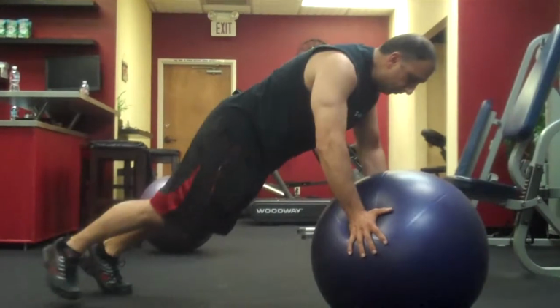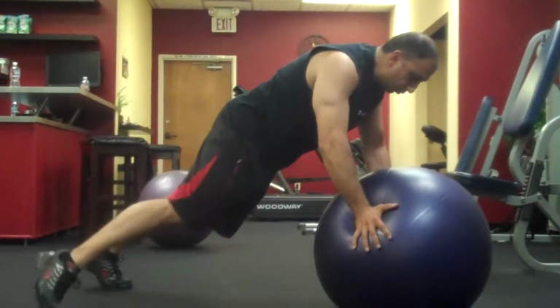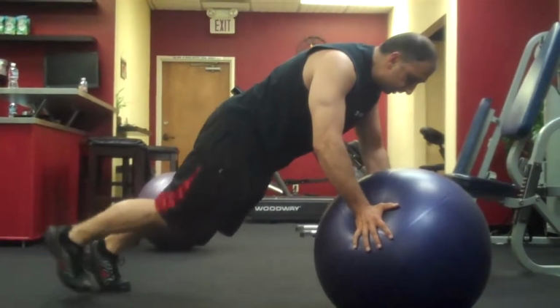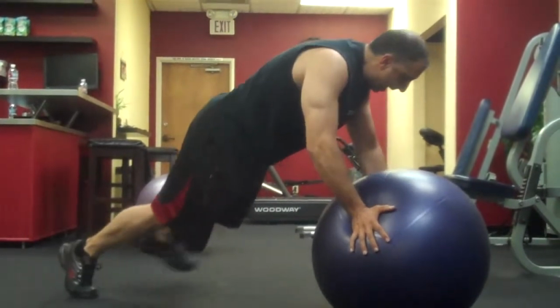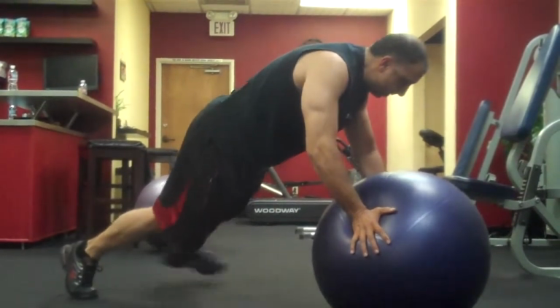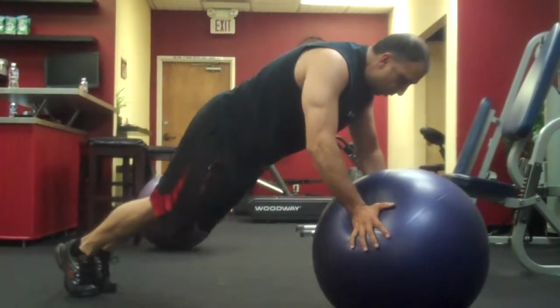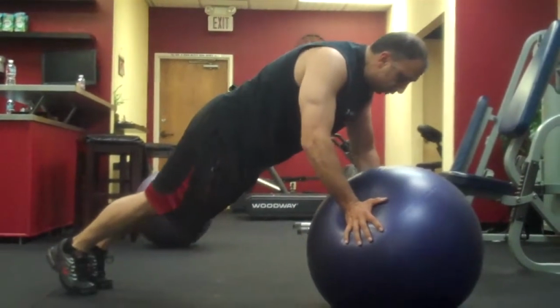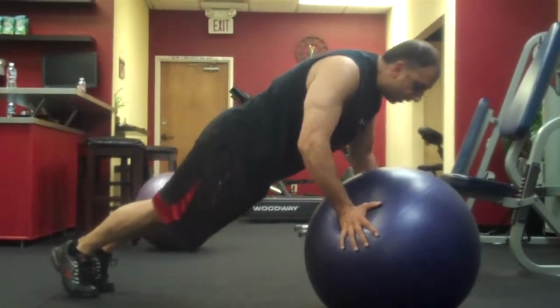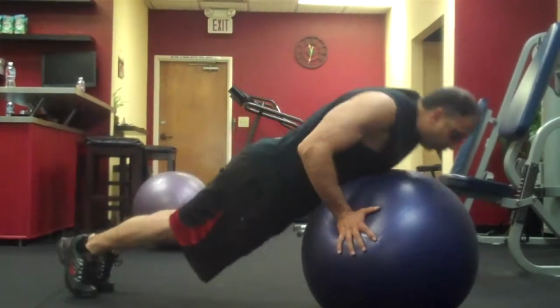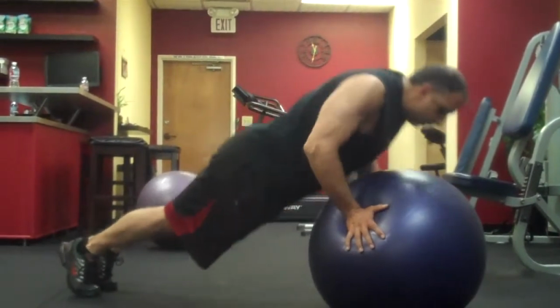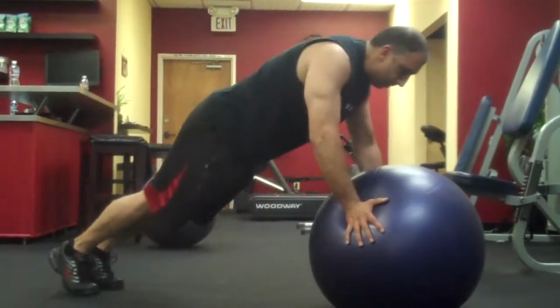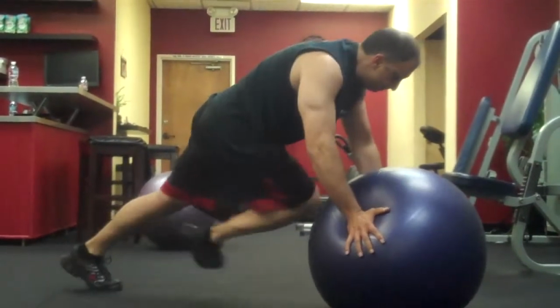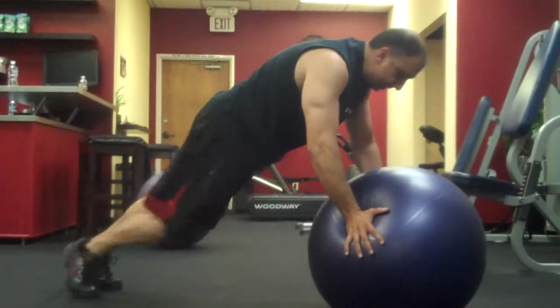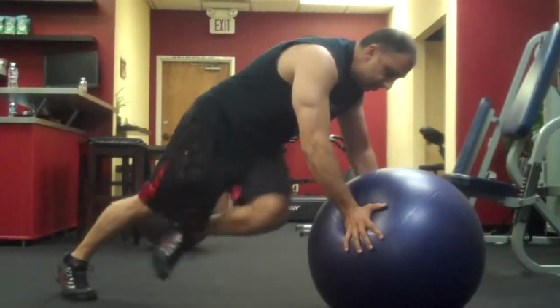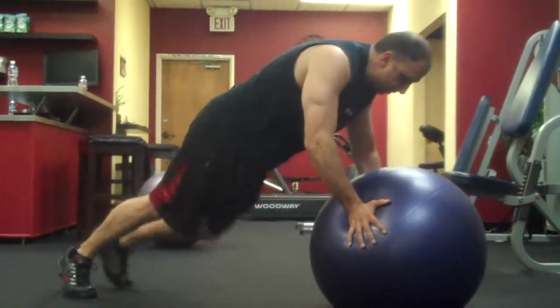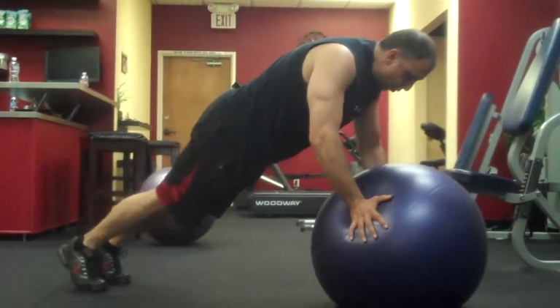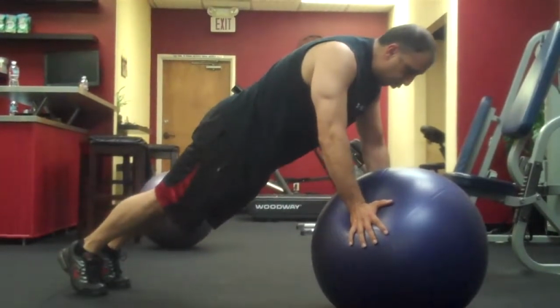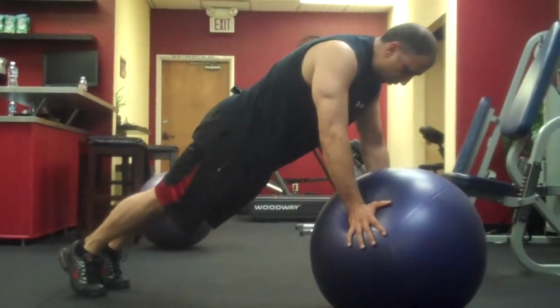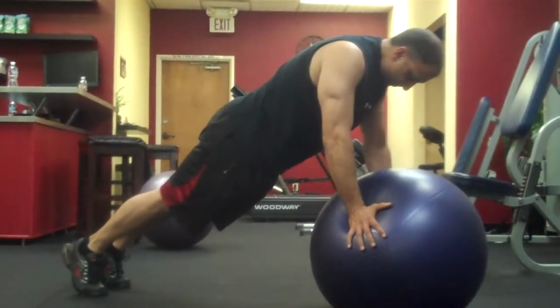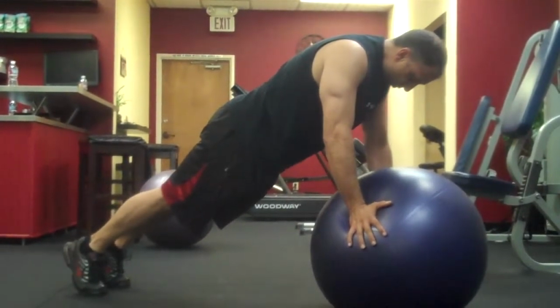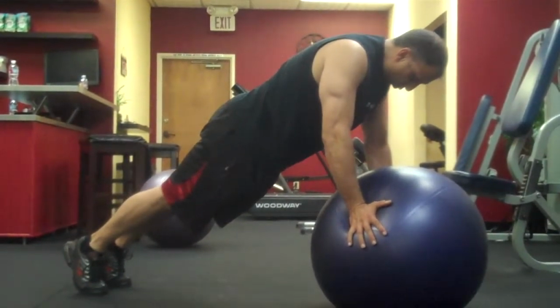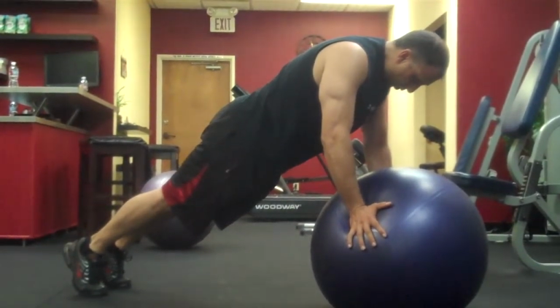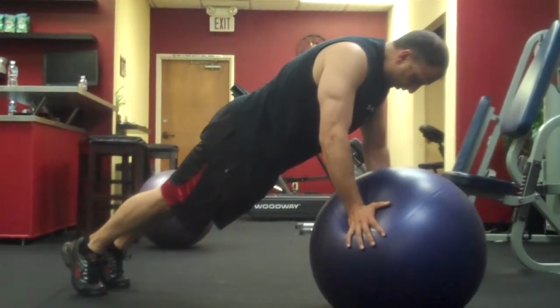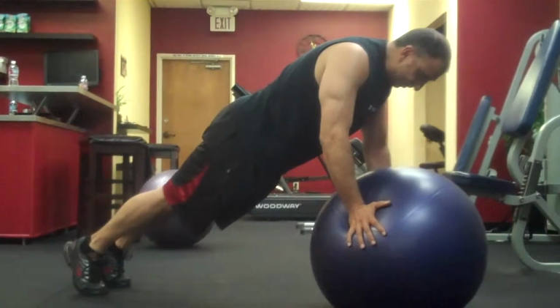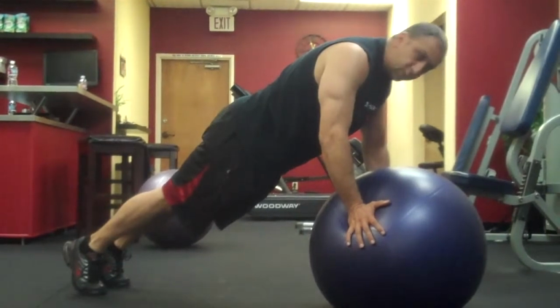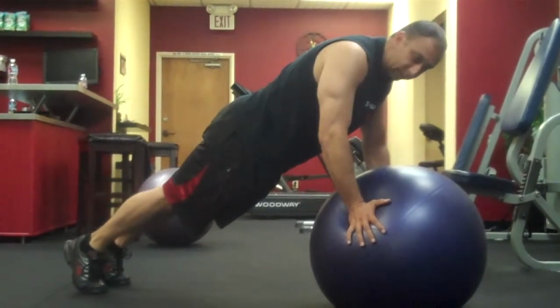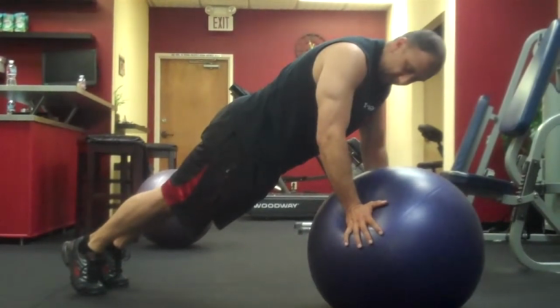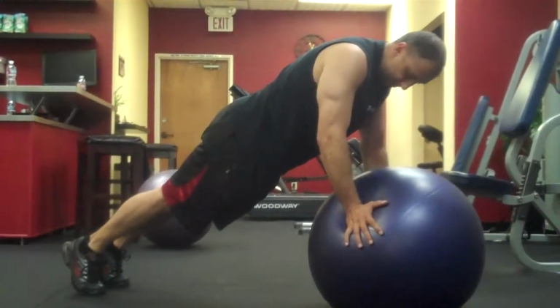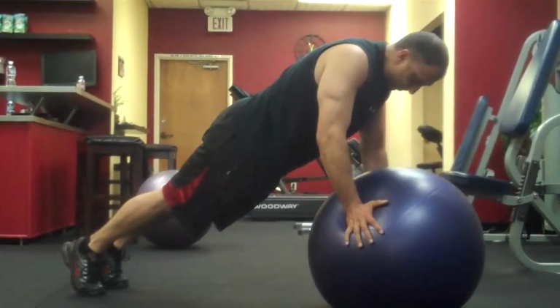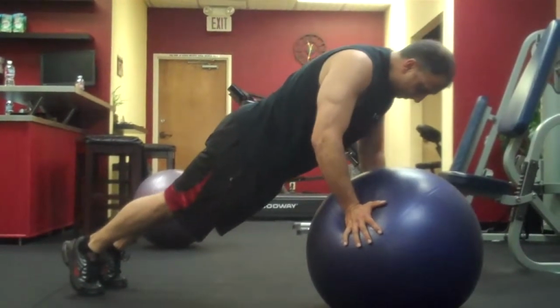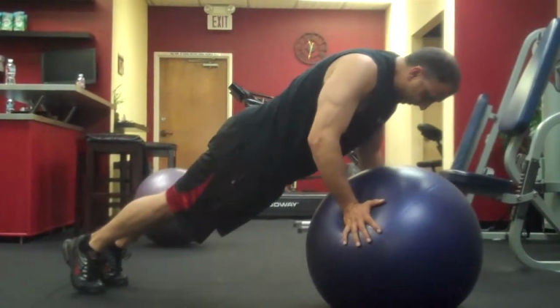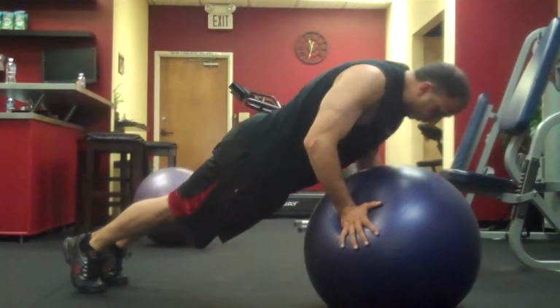Little toe touches on the side, really draw on that core. Knee-ins, and when you're at the end there just hold it, nice and slow.